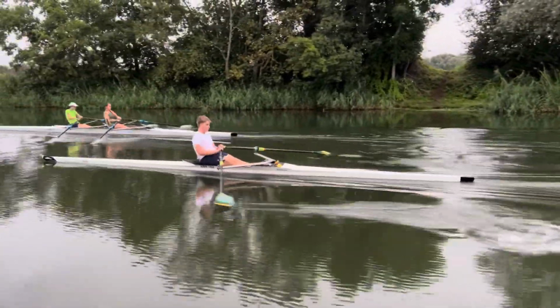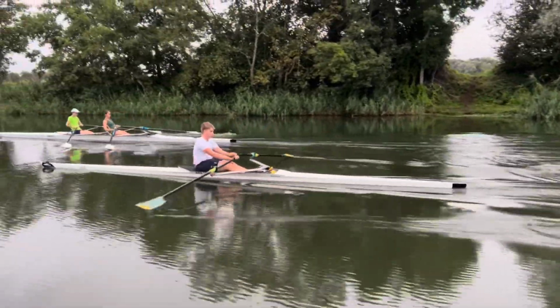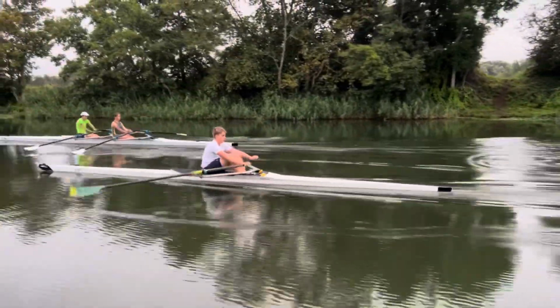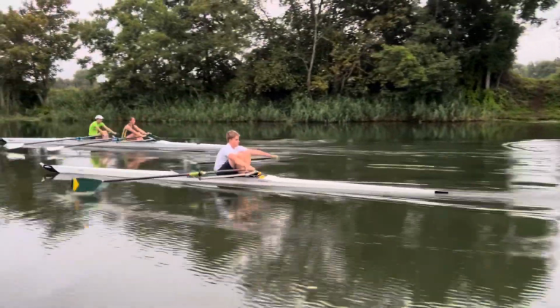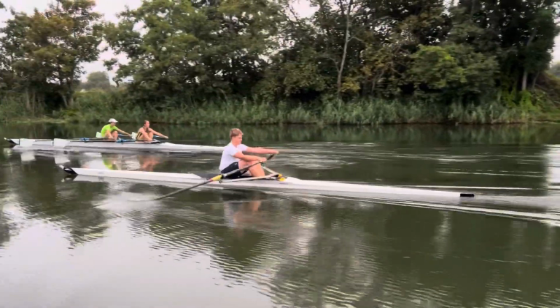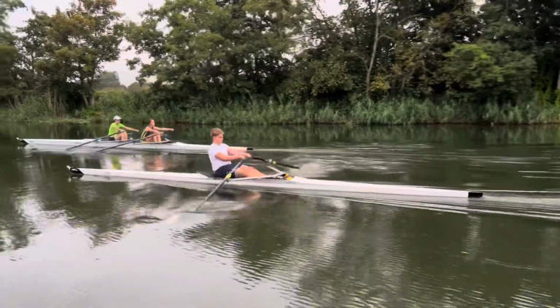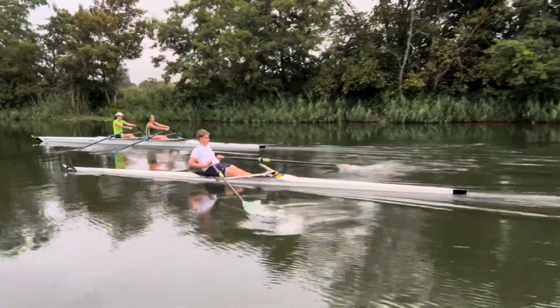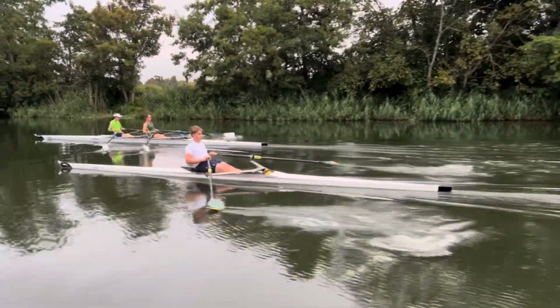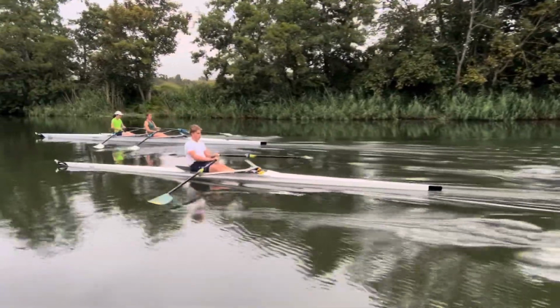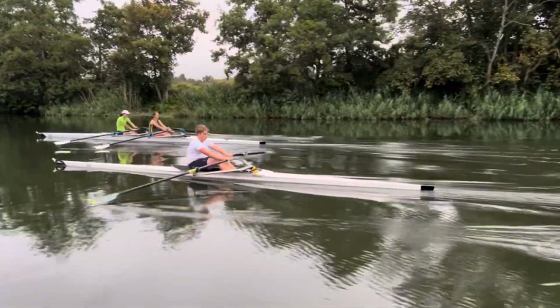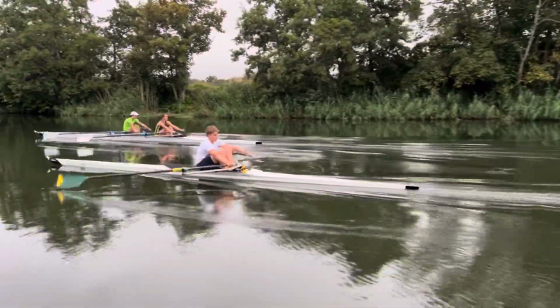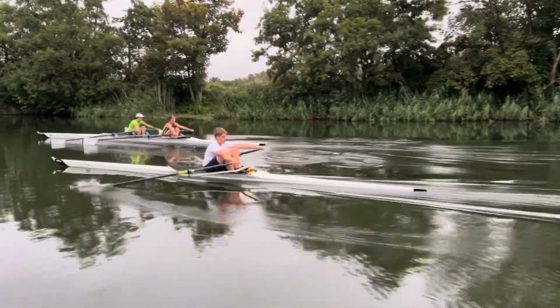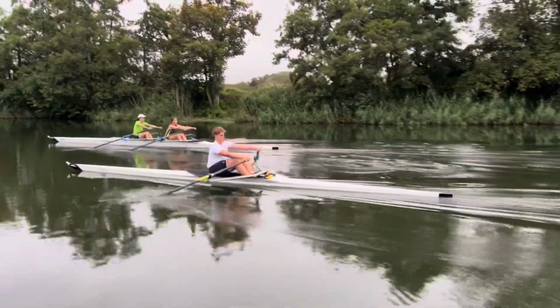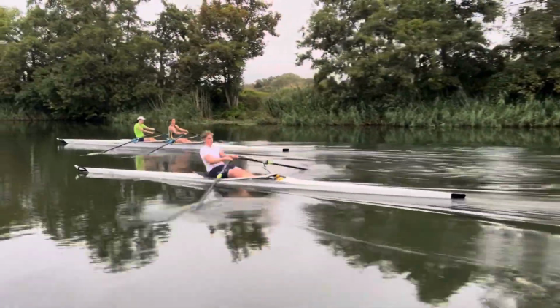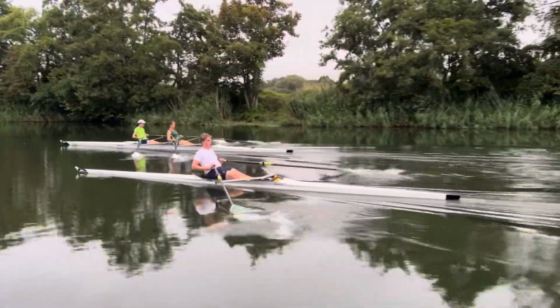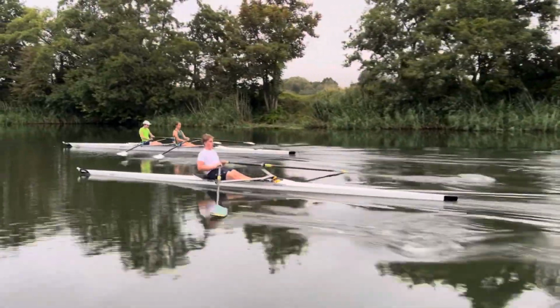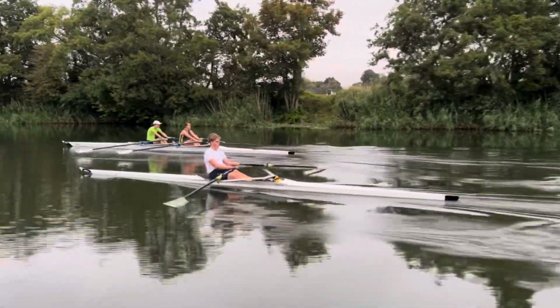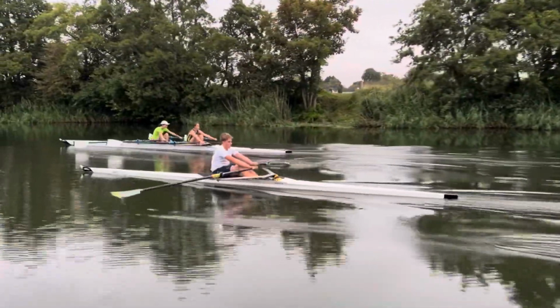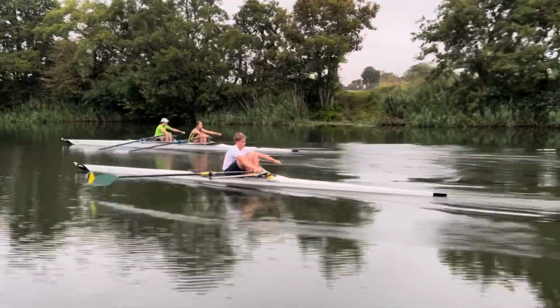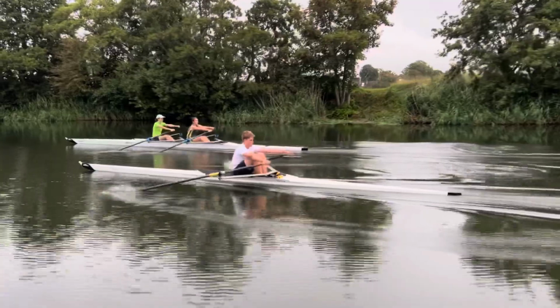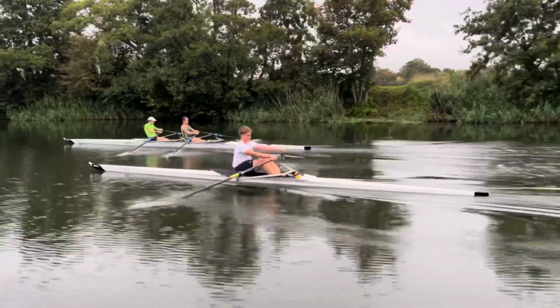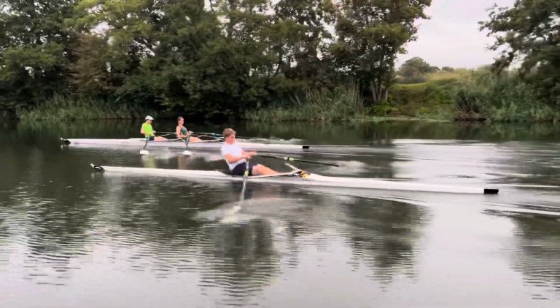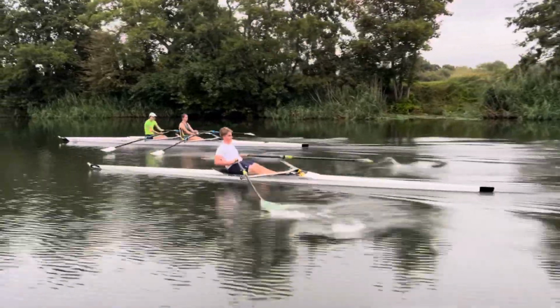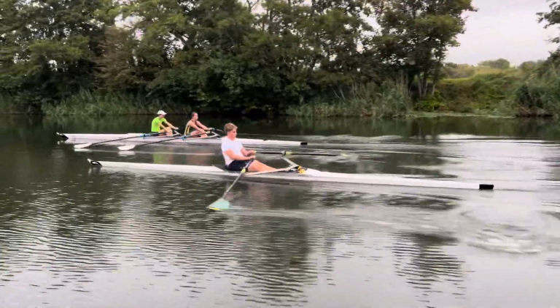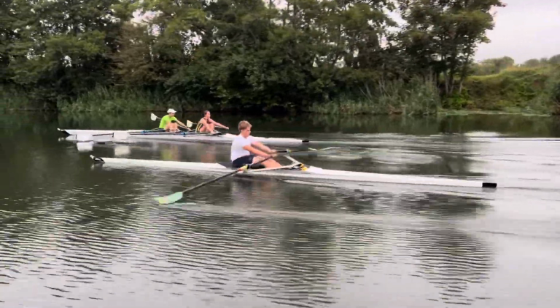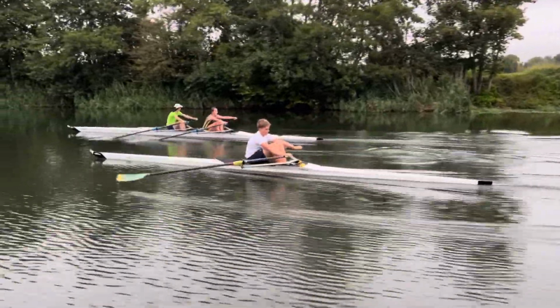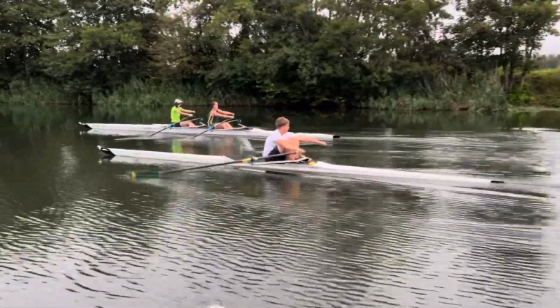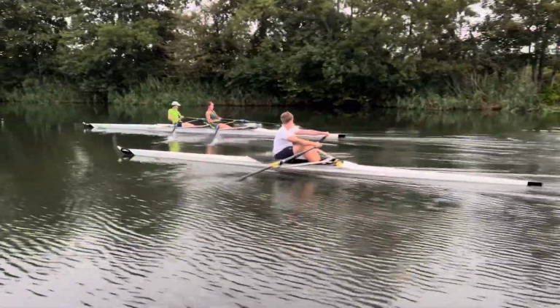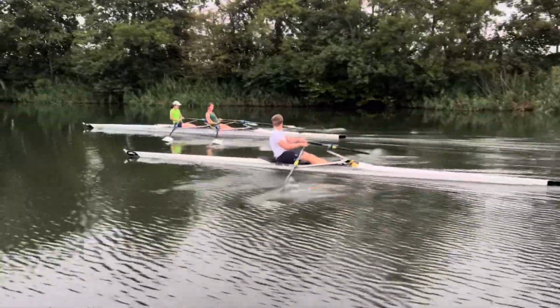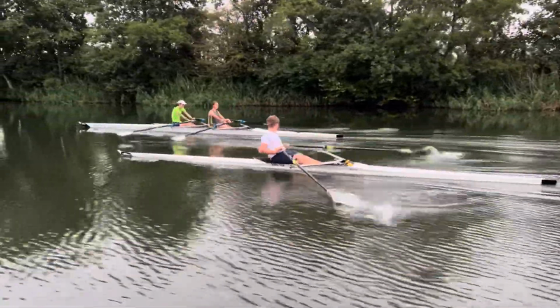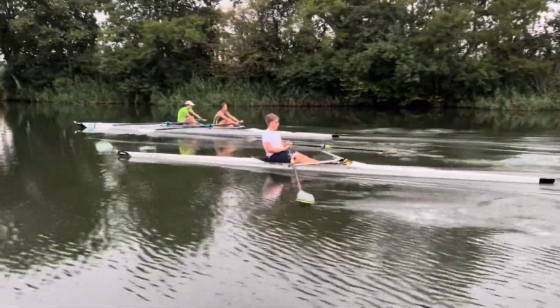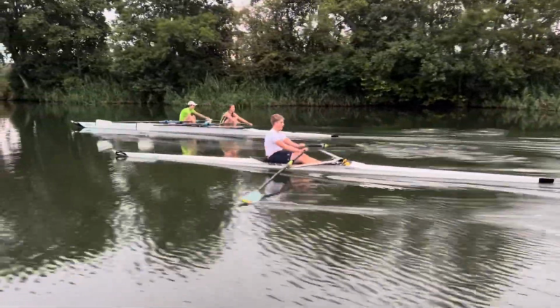Good, nice little surge, good. You're halfway up. They're not going to give it to you easy, so you need to come out just a little bit.